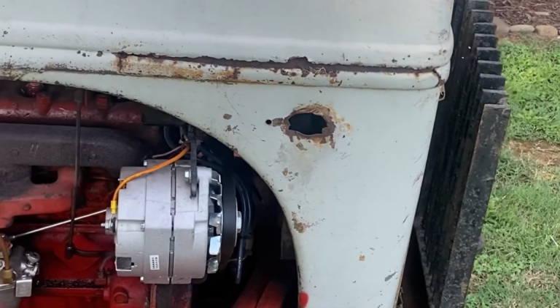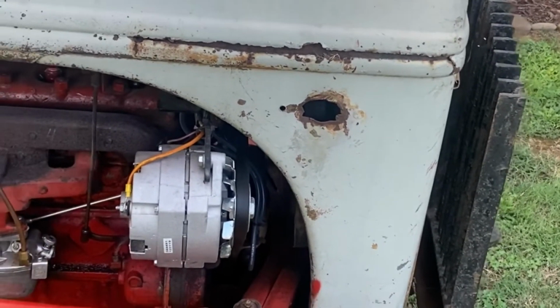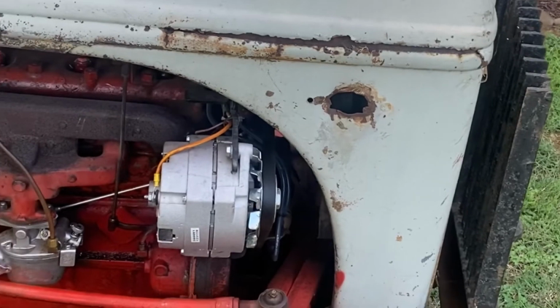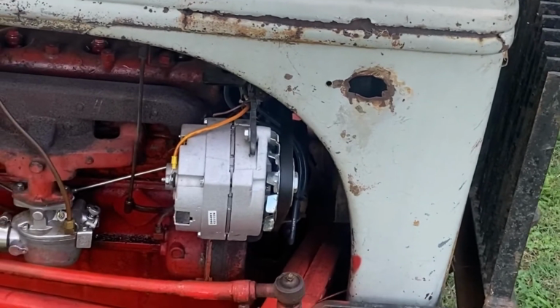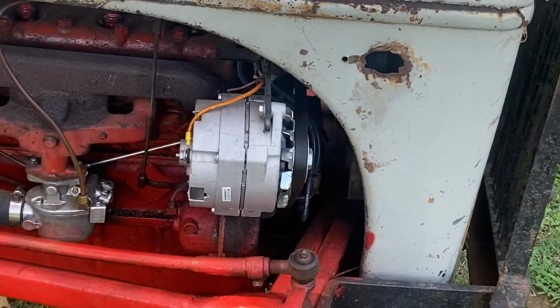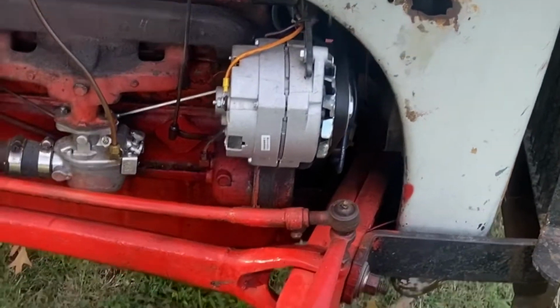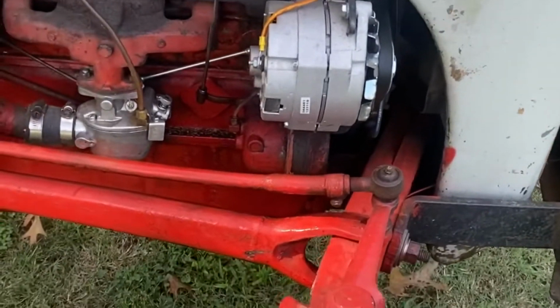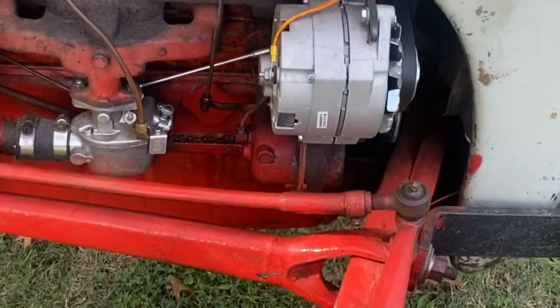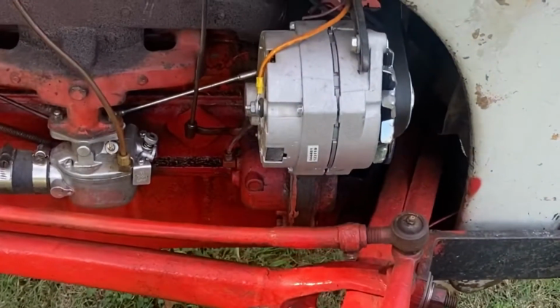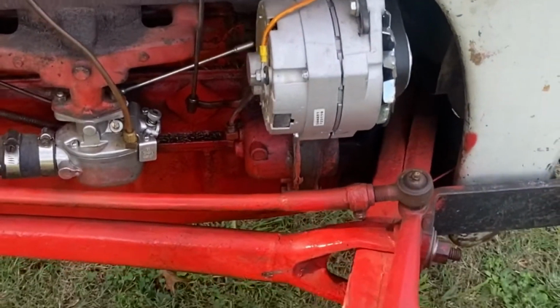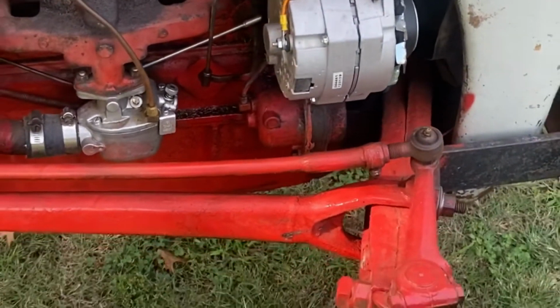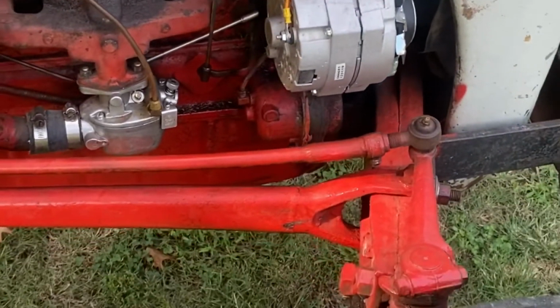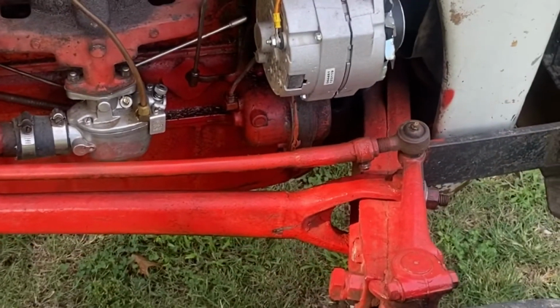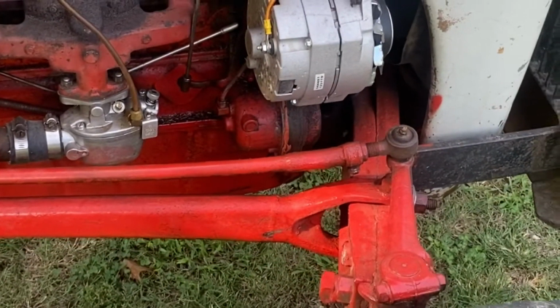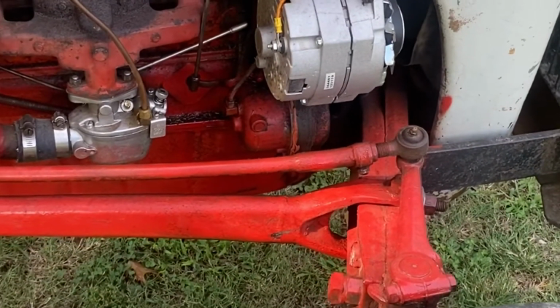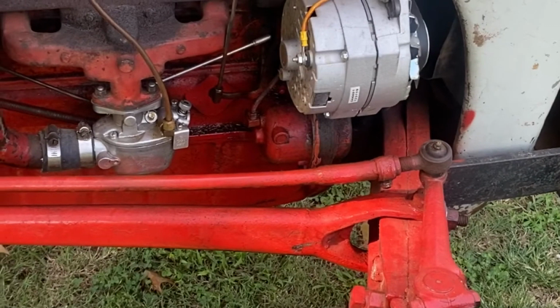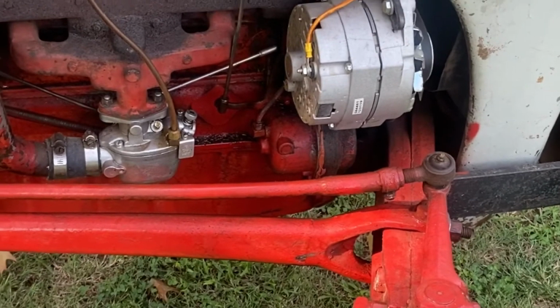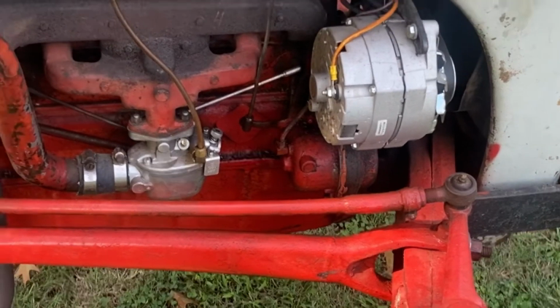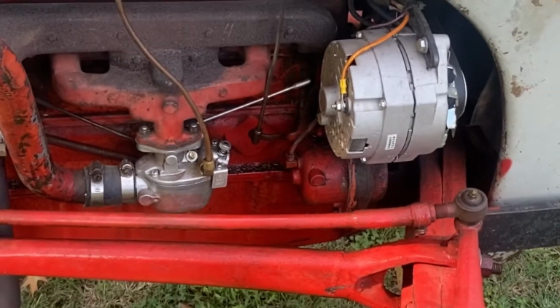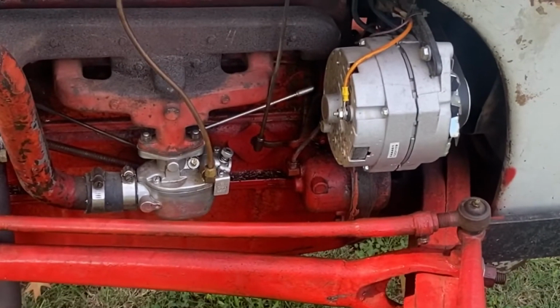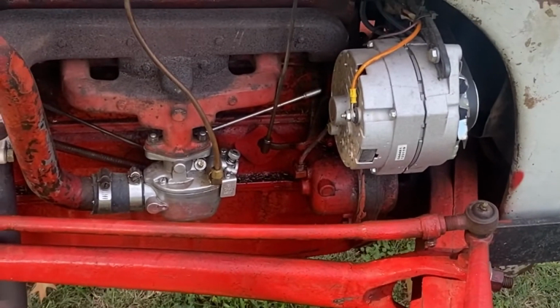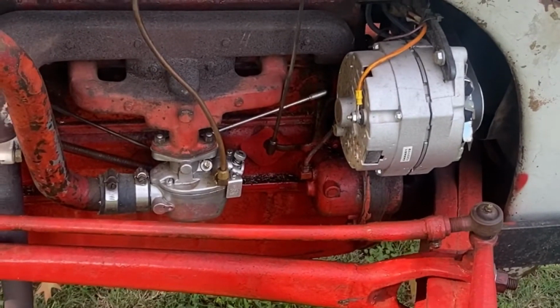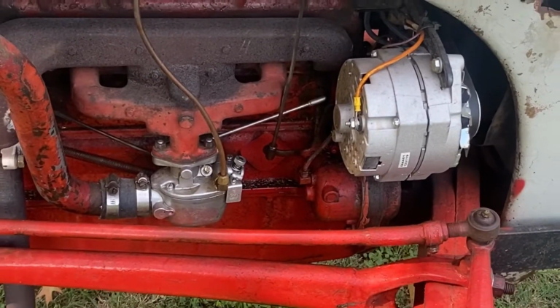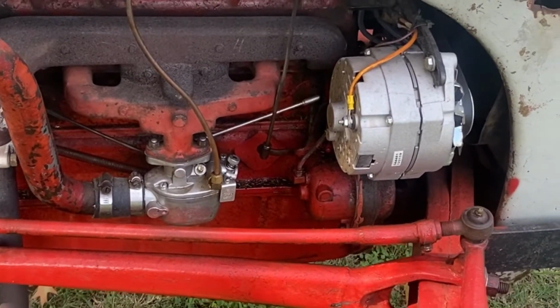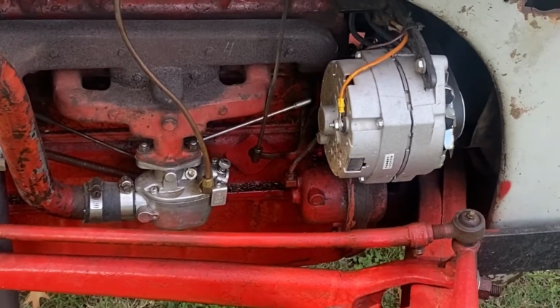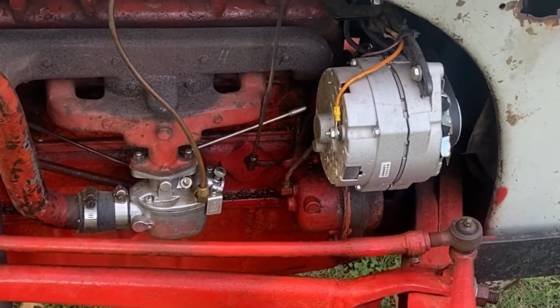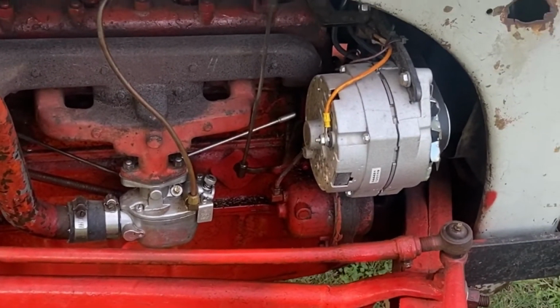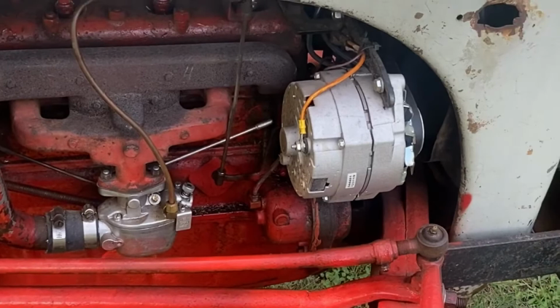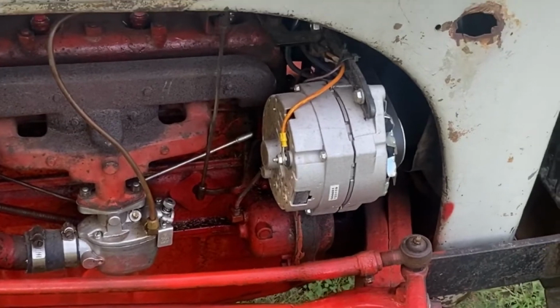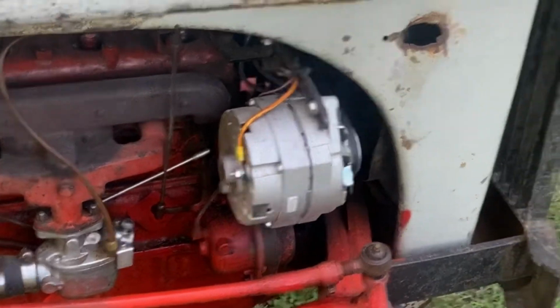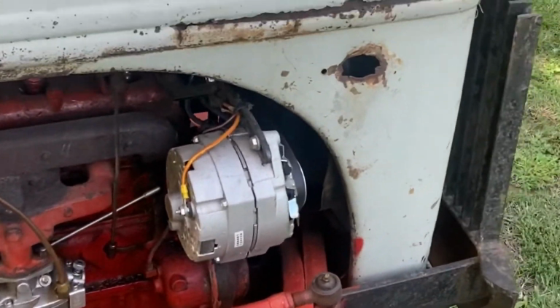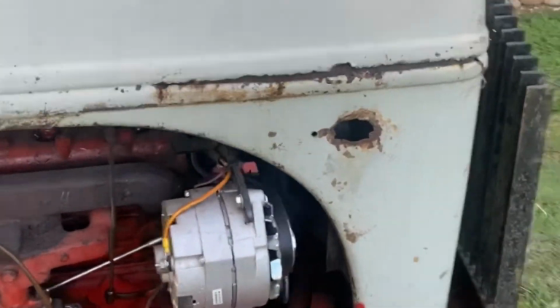You have seen my governor install, and if you'll notice, the old governor's back on because I was still having trouble after the conversion. Turns out it was the carburetor that was just messed up. But anyway, I'm going to go ahead and go through this.